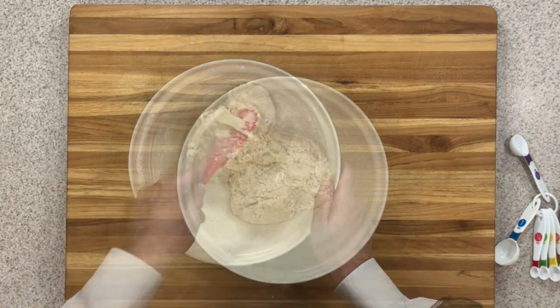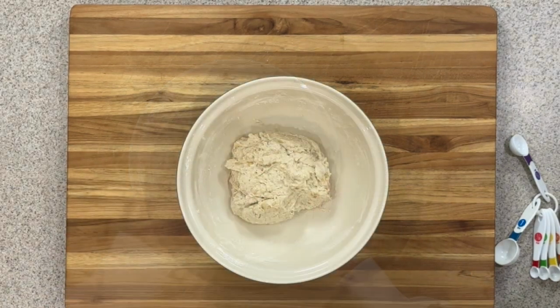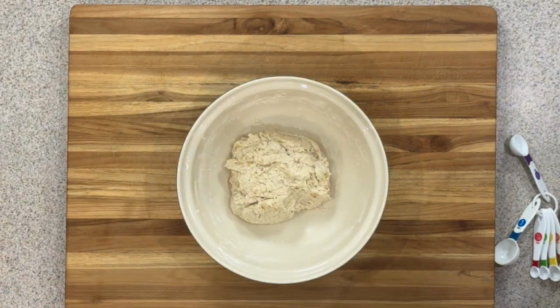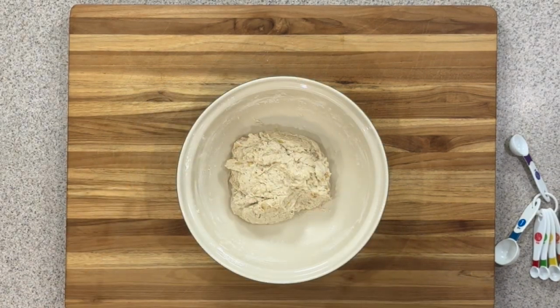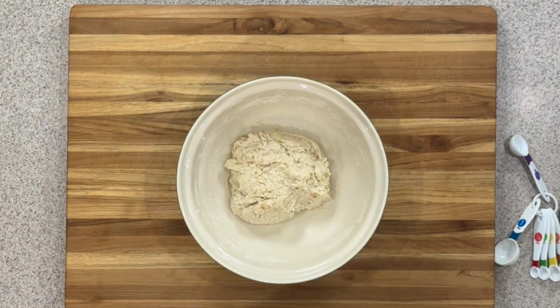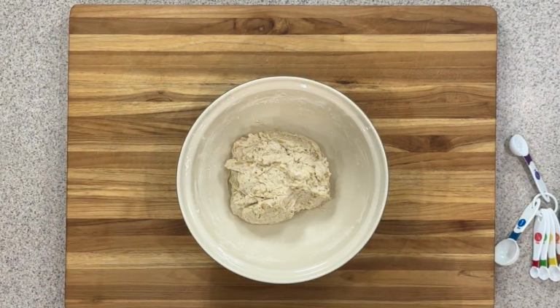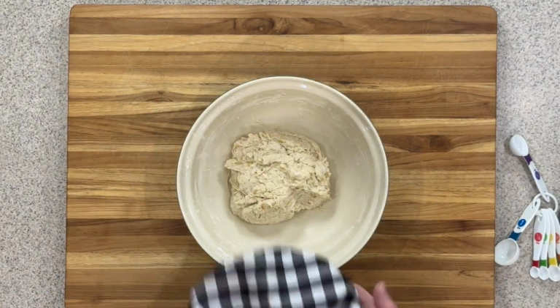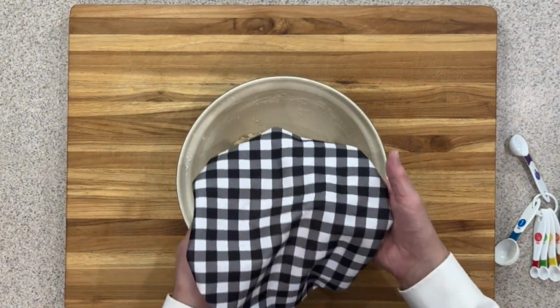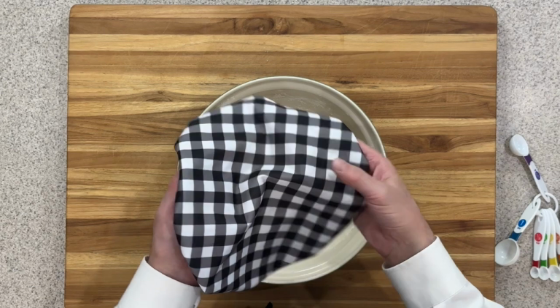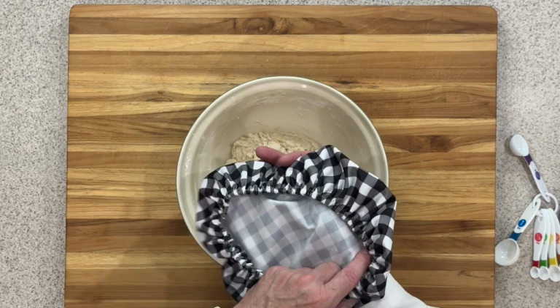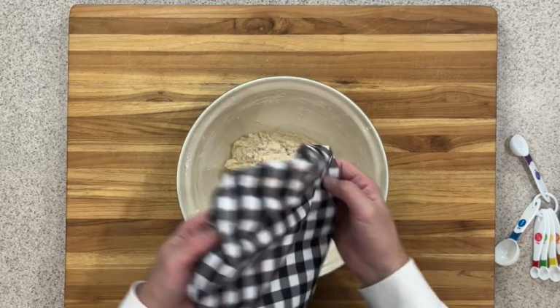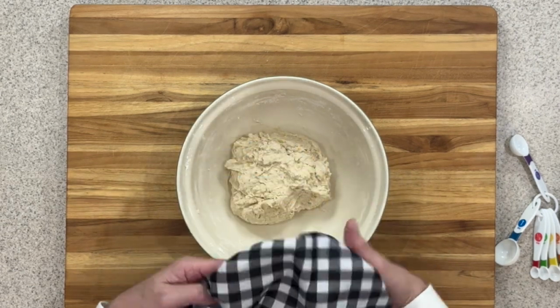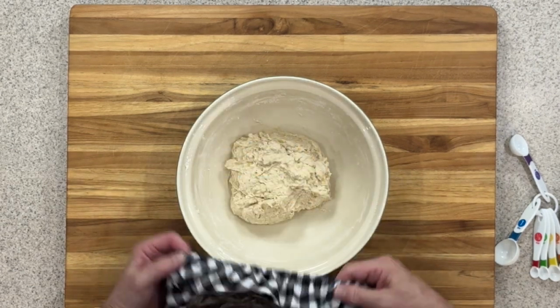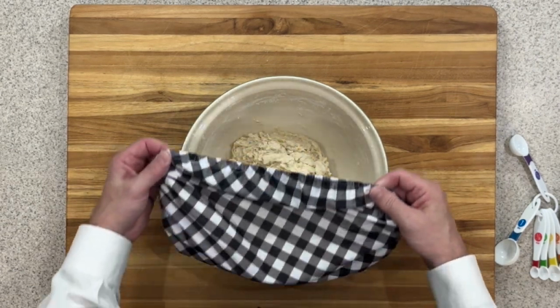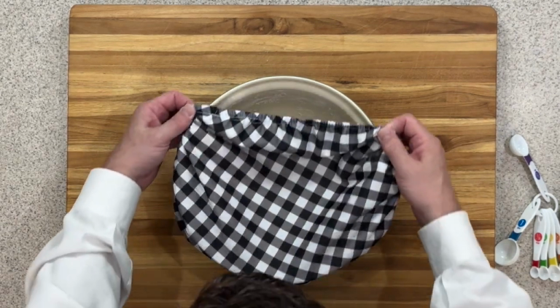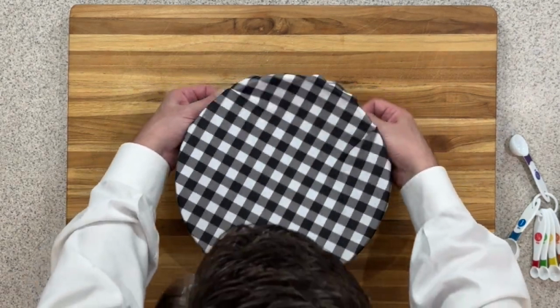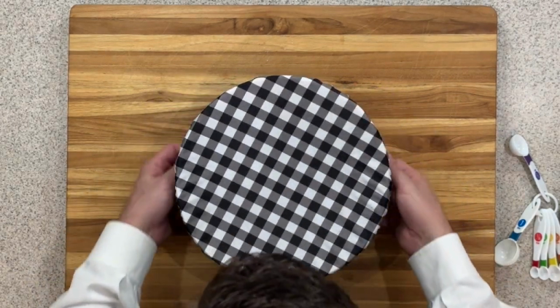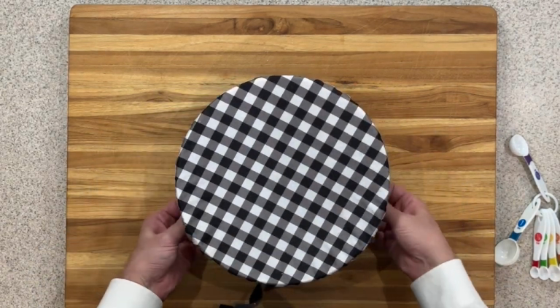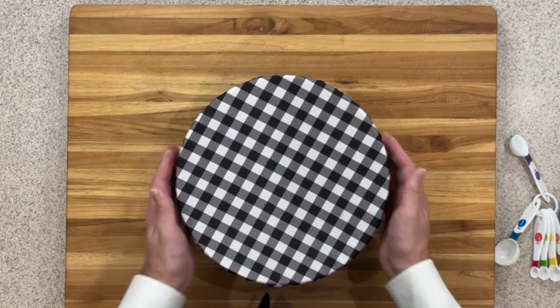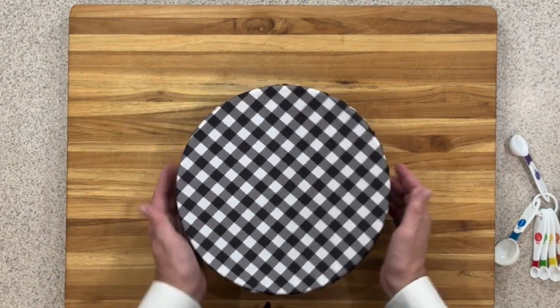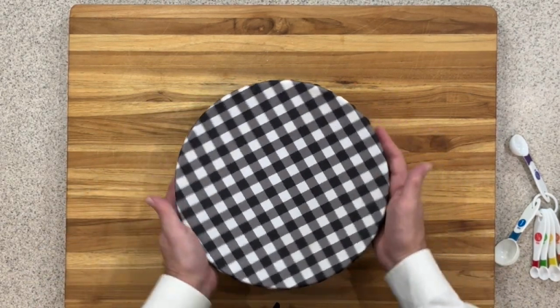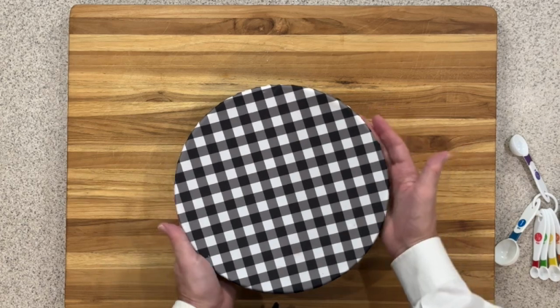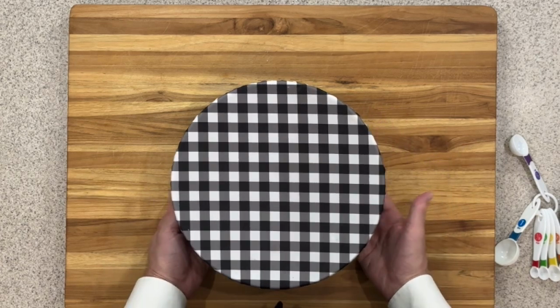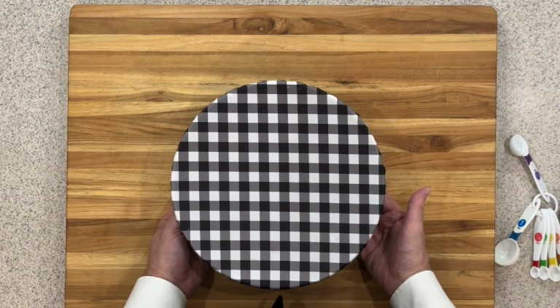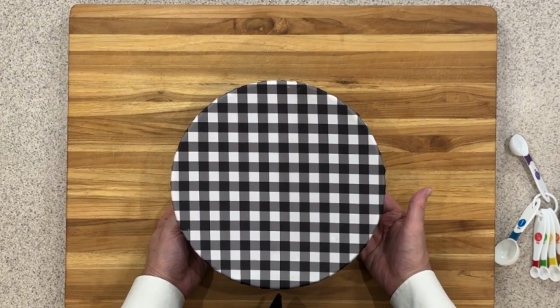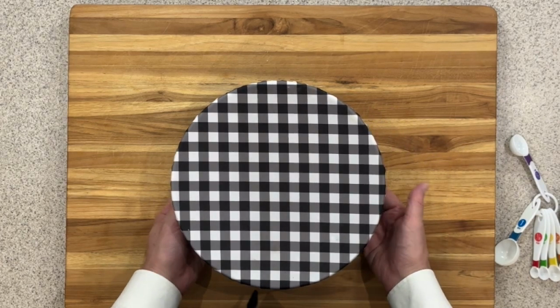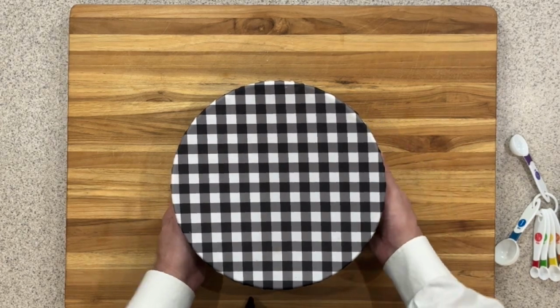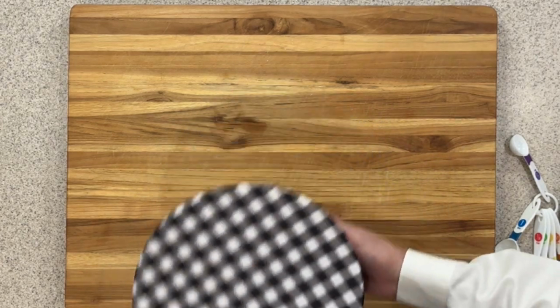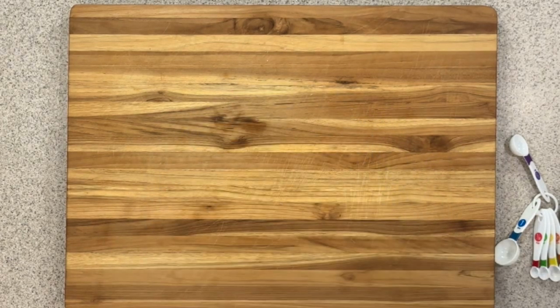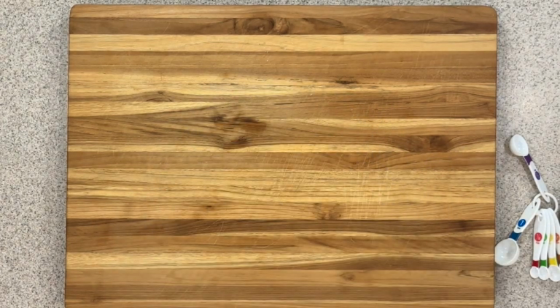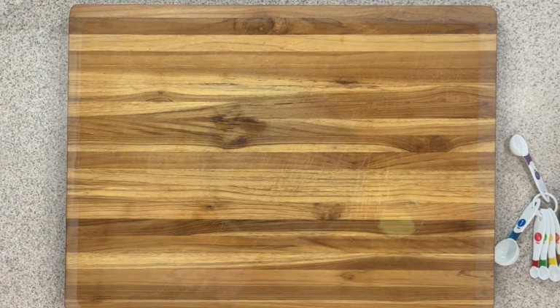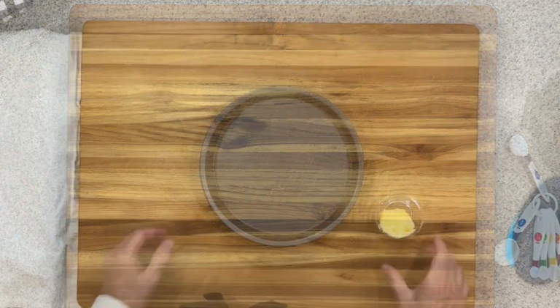Now that we've got our mixture mixed together, I'm going to take one of these little bonnets and put it over the top of my bowl. You can use cling film if you don't have one of these. We want to put this someplace warm so it can rise for about an hour. I'm going to put mine in the oven with just the light turned on, or until it doubles in size.